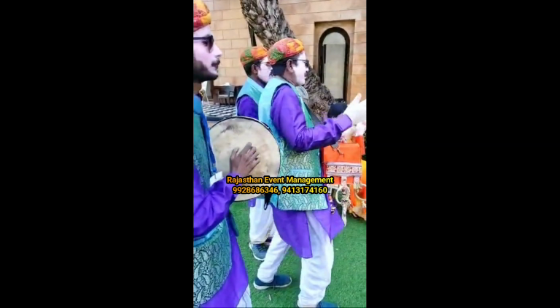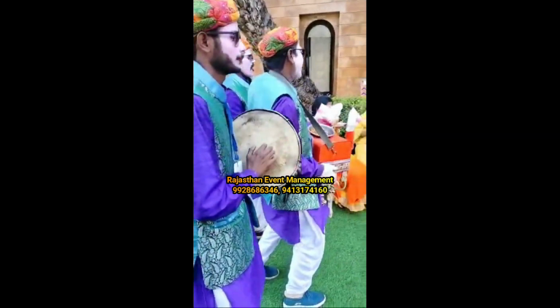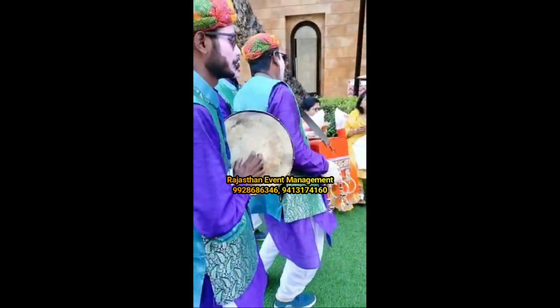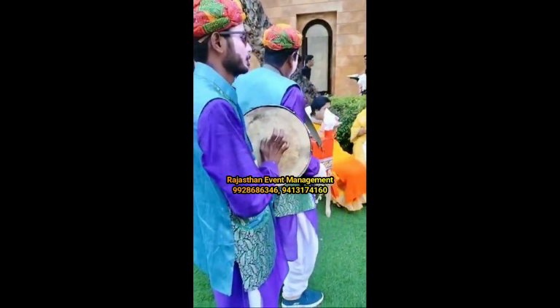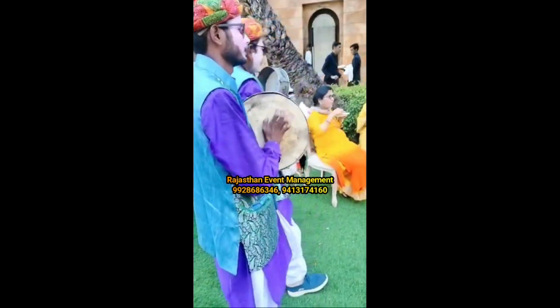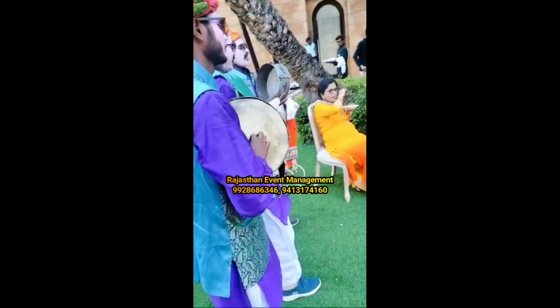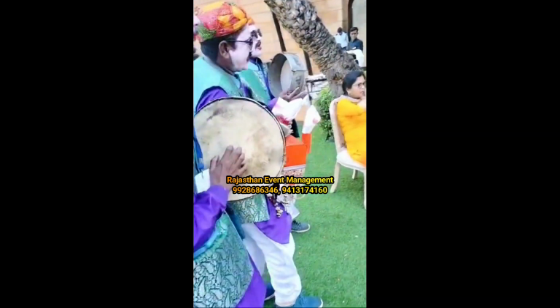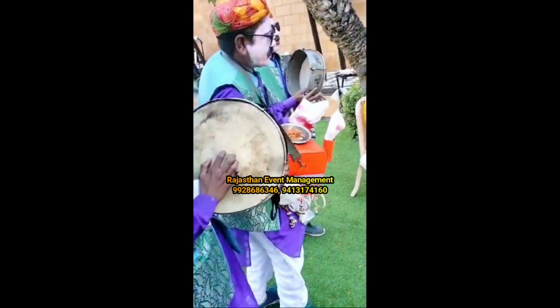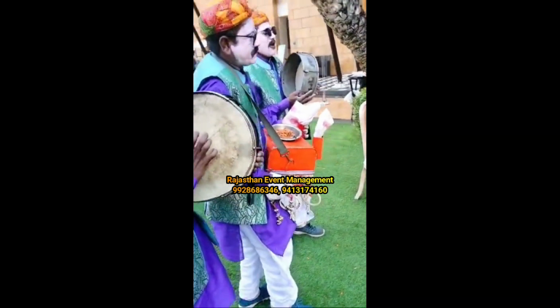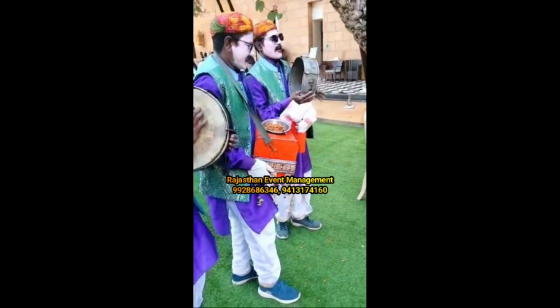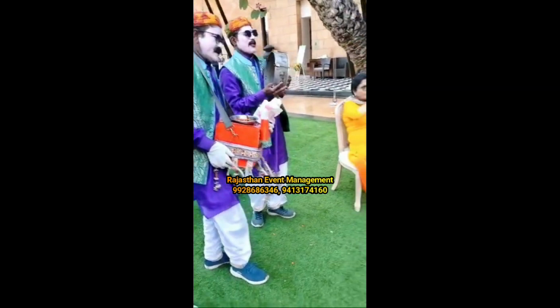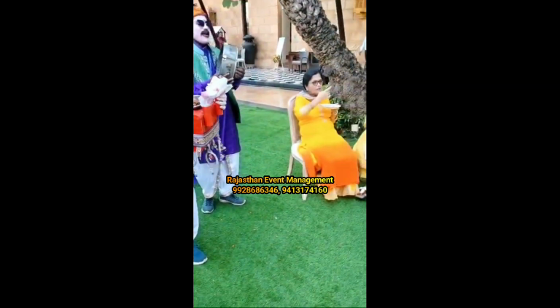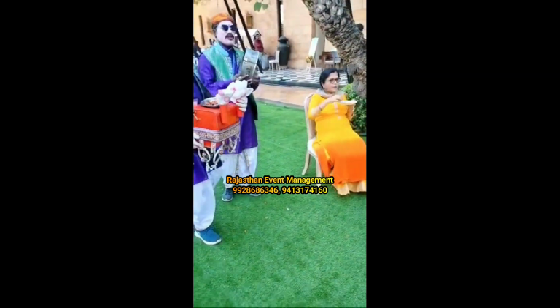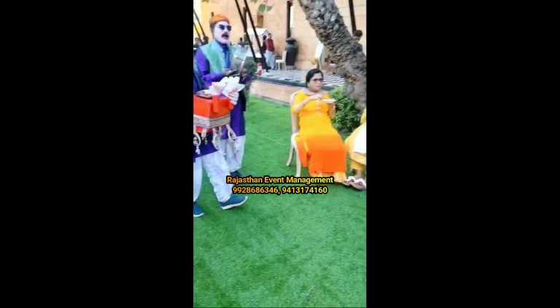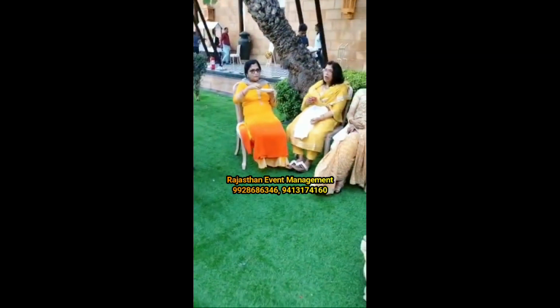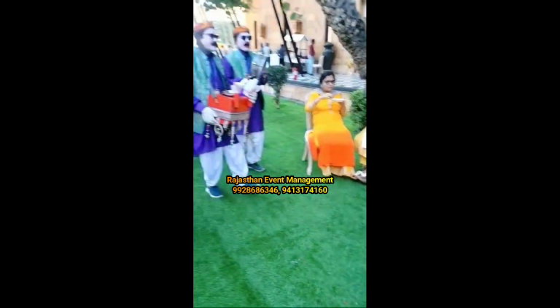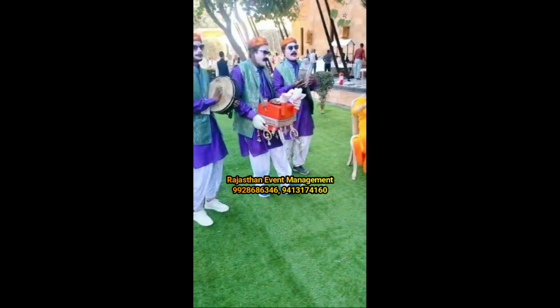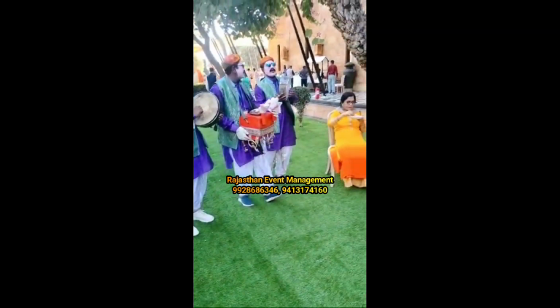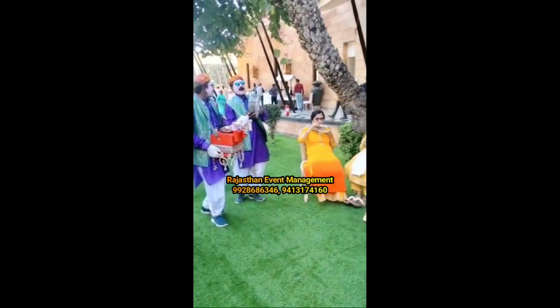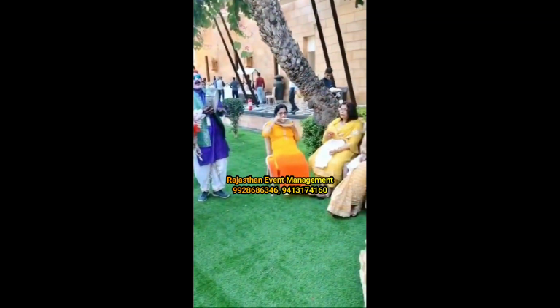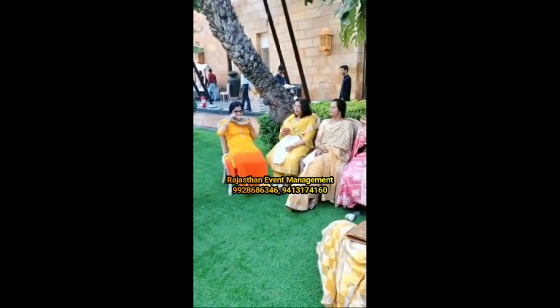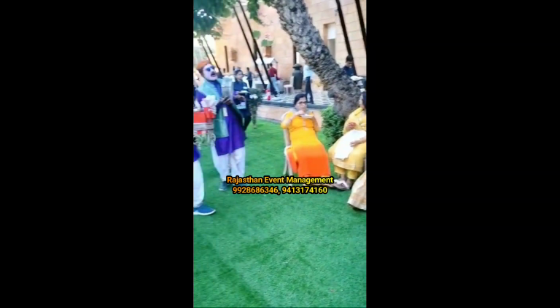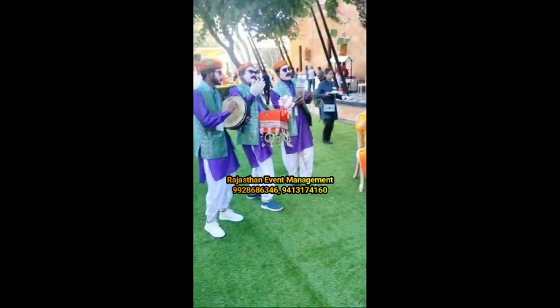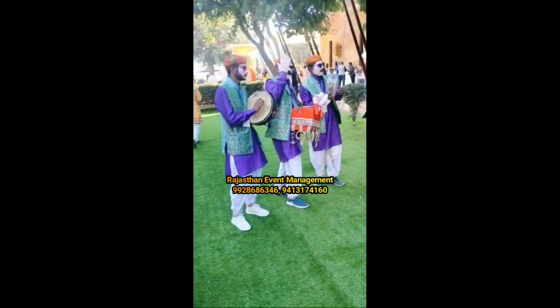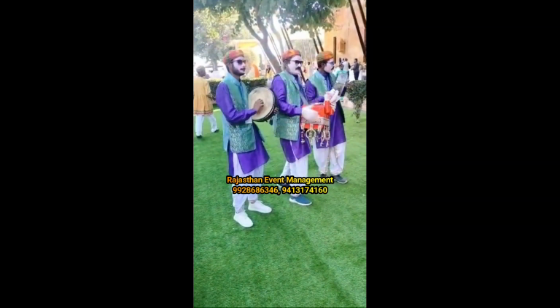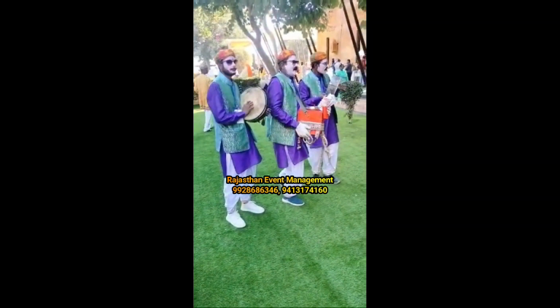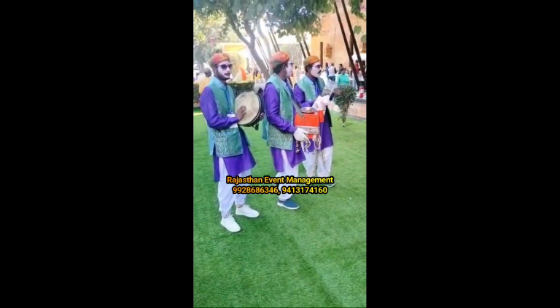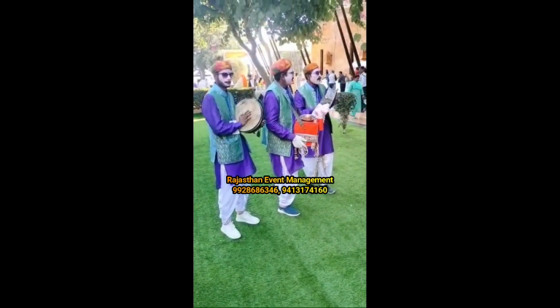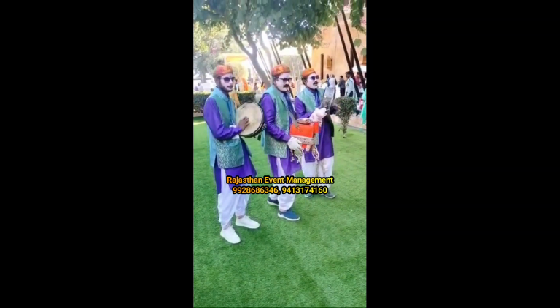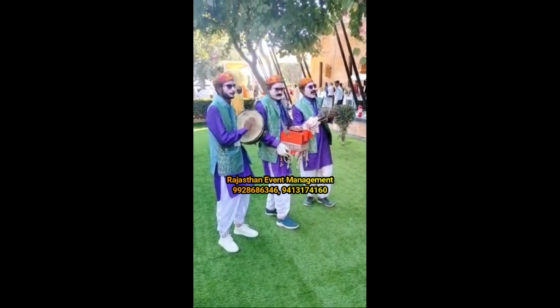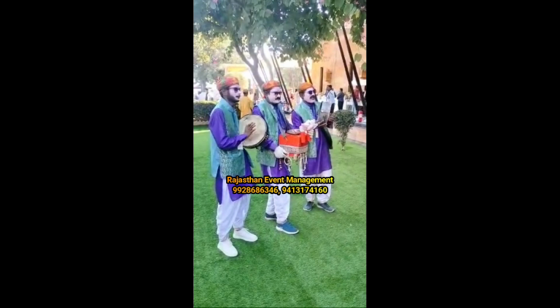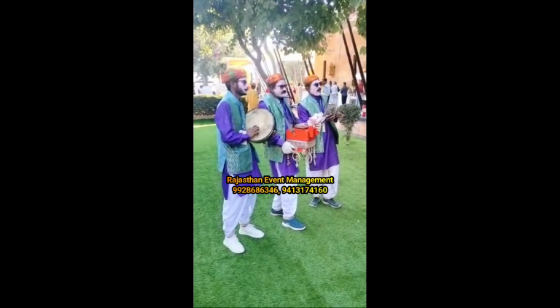The chana jor garam is a very favorite and famous street snack in the western states of India. This lip-smacking snack is made from freshly soaked chickpeas, fried with a dash of spices. The chana jor garam is often accompanied by tomatoes, chilies, and lemon.